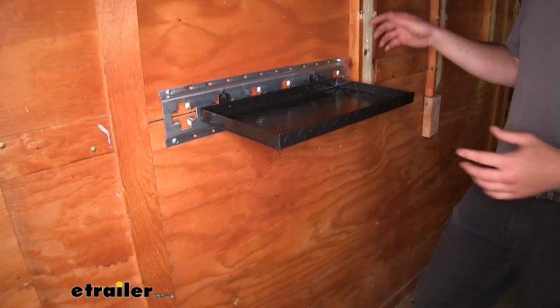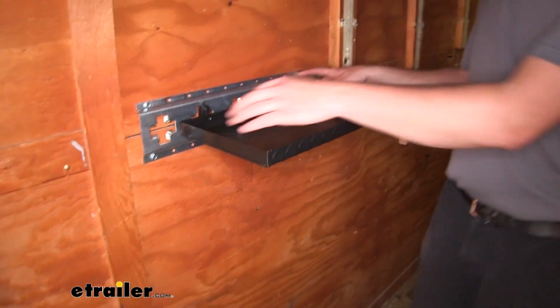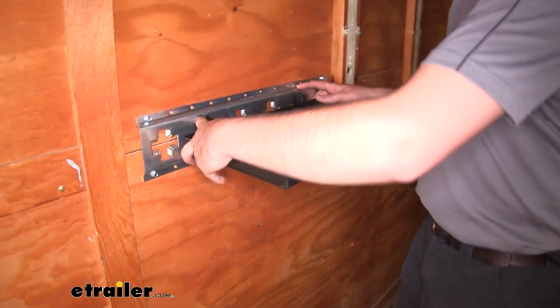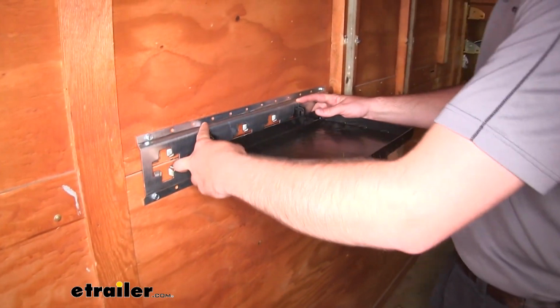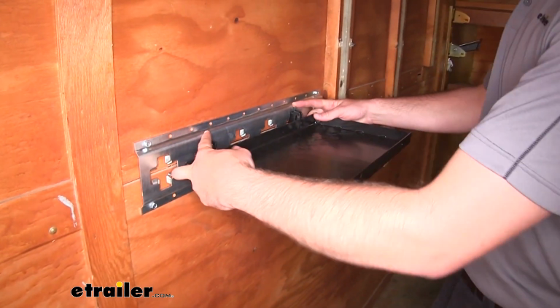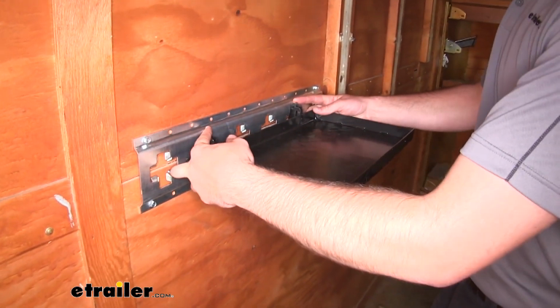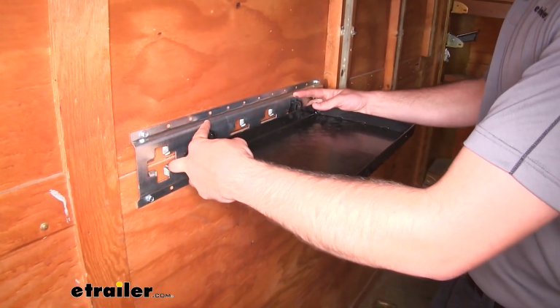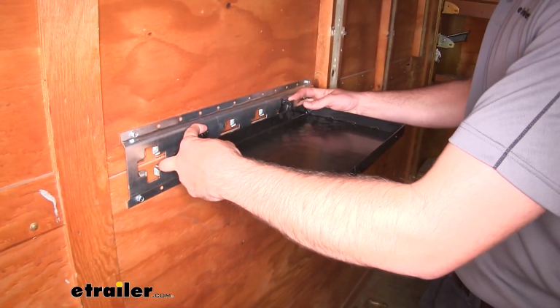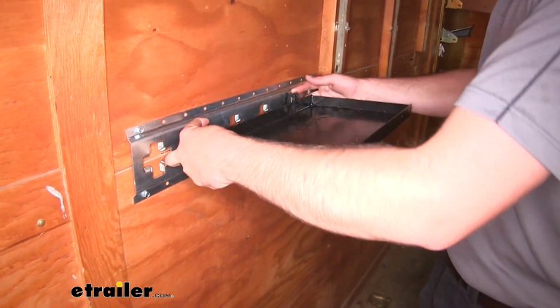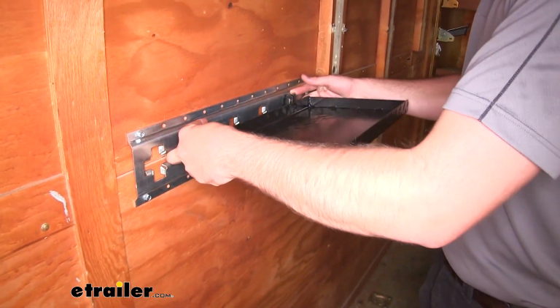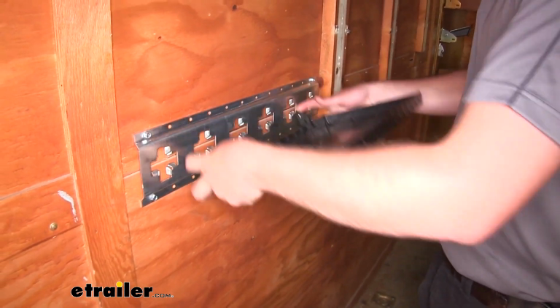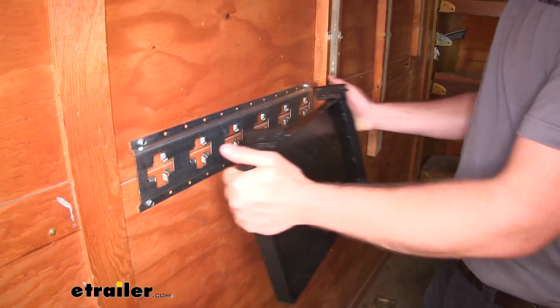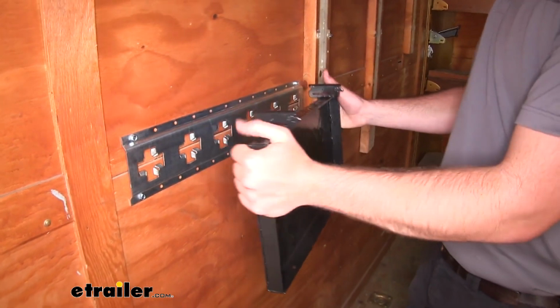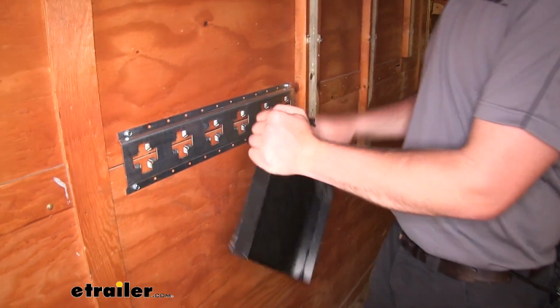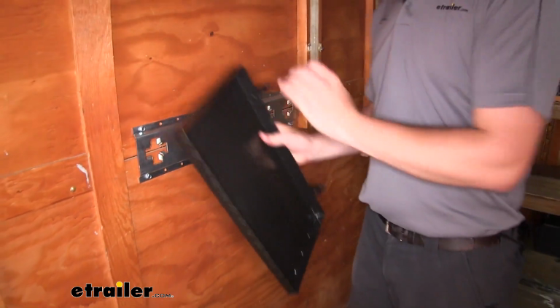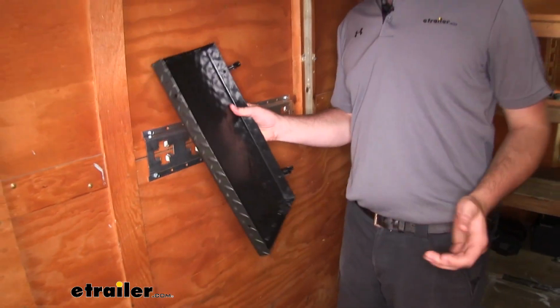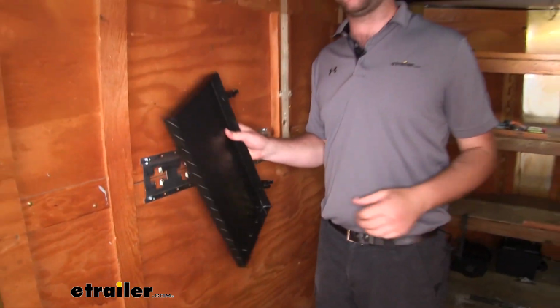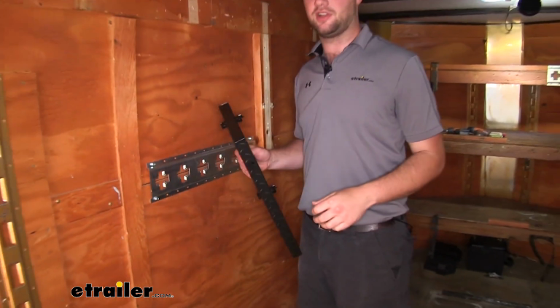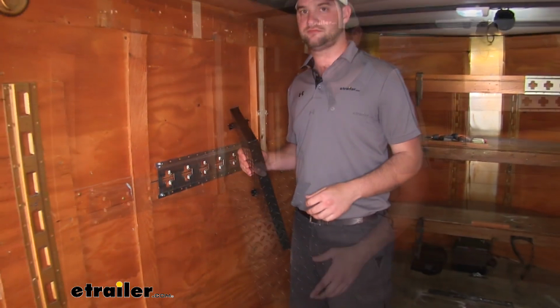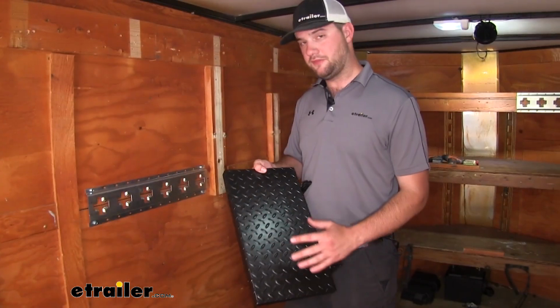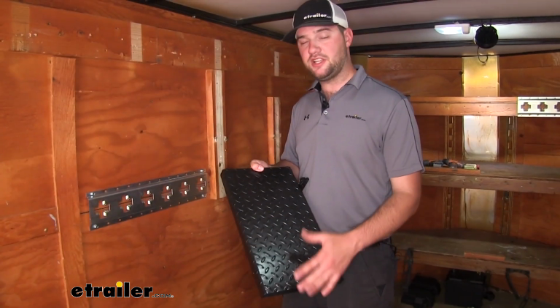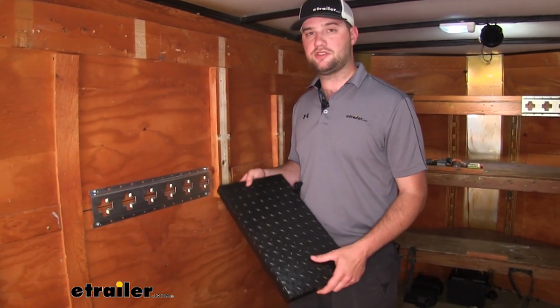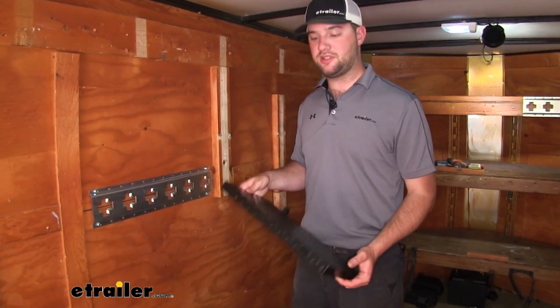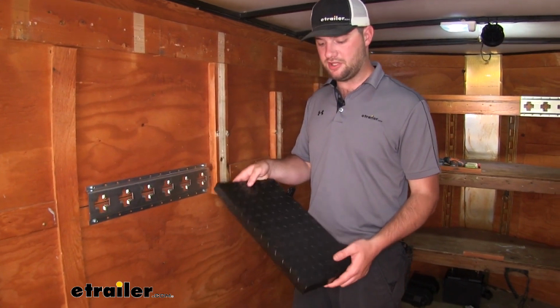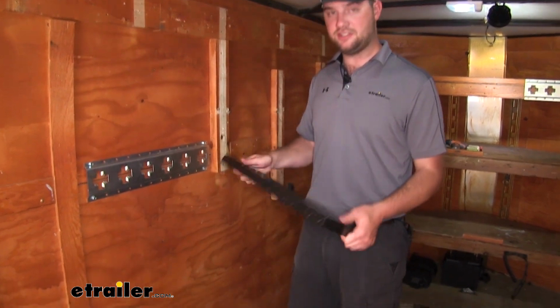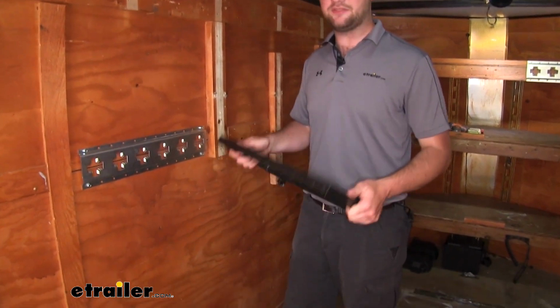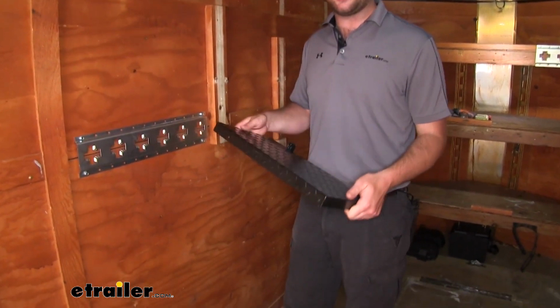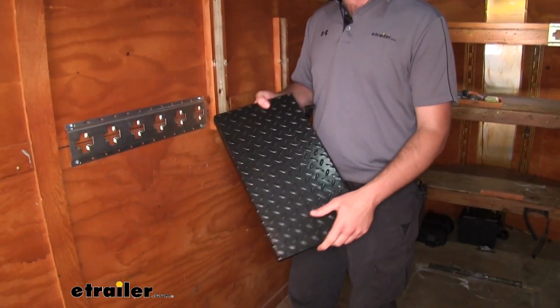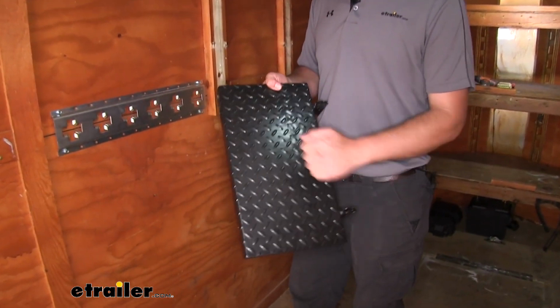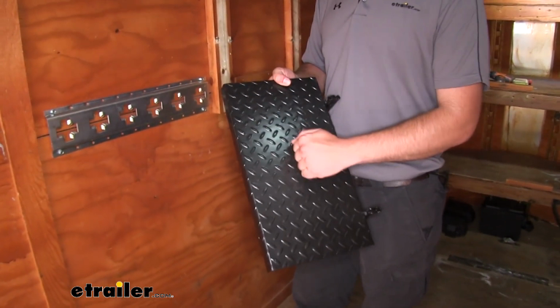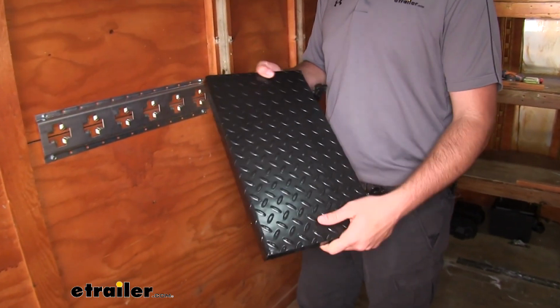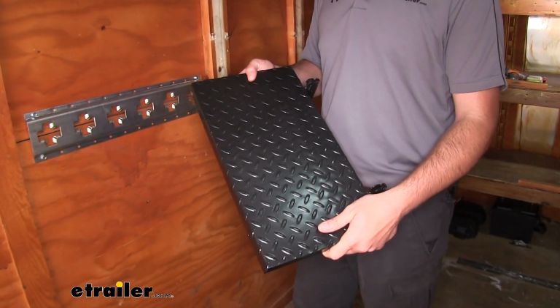You can remove it from the eTrack or xTrack by pulling back on your tabs and removing the shelf. You can just set this pretty much anywhere. The first thing I noticed when I picked up the shelf is it does have some weight to it, so it's going to hold up over the years.